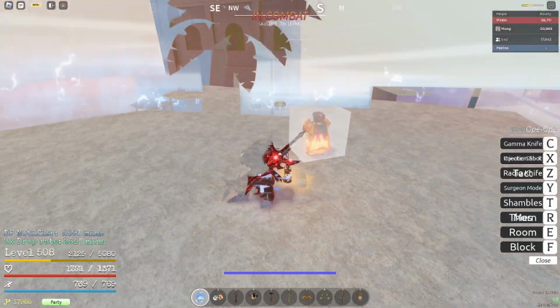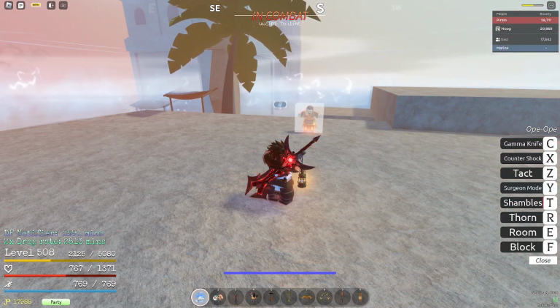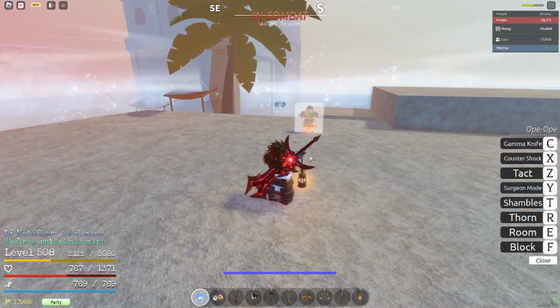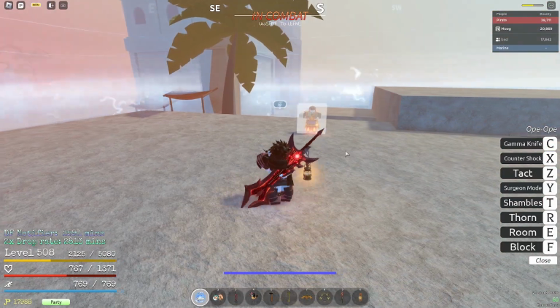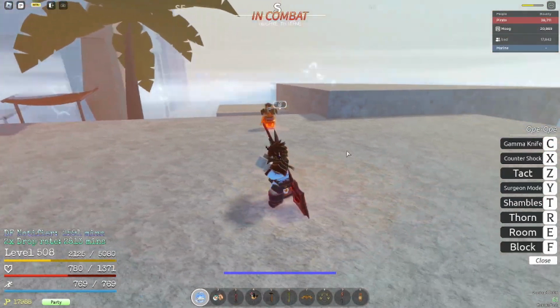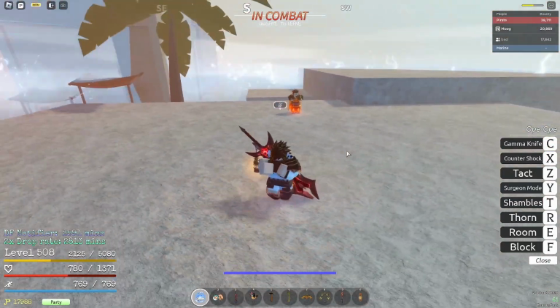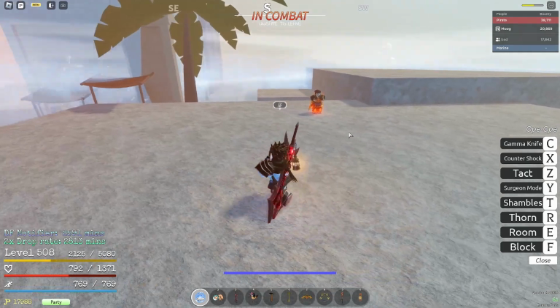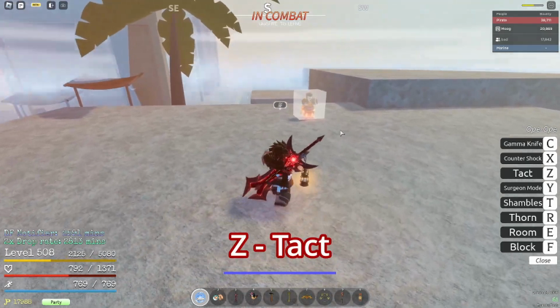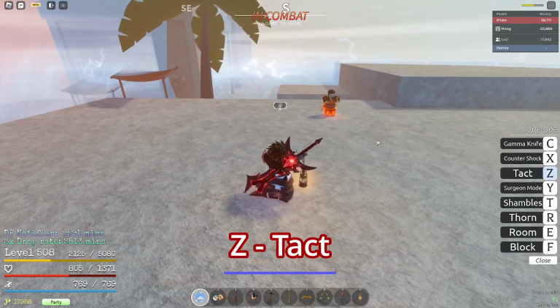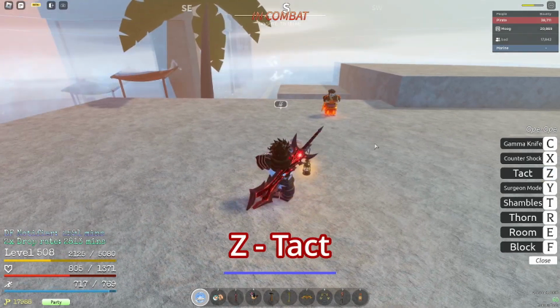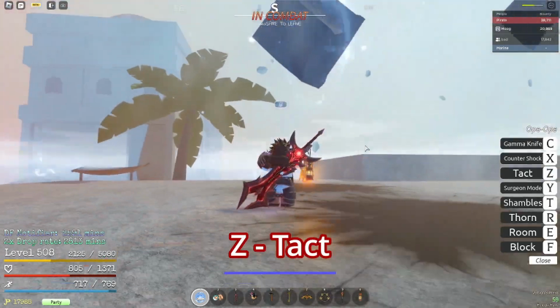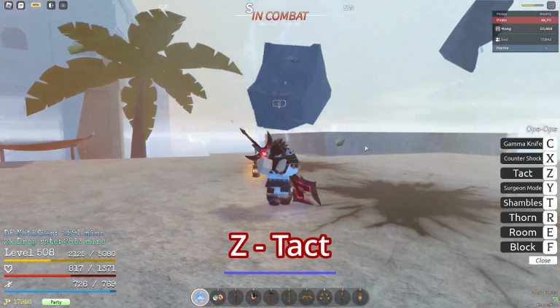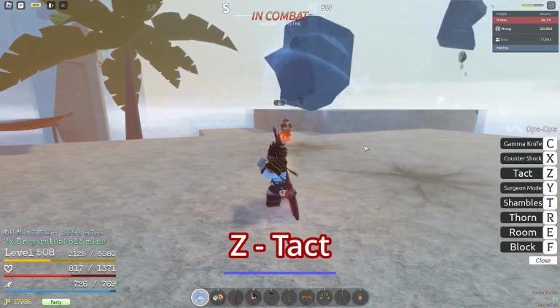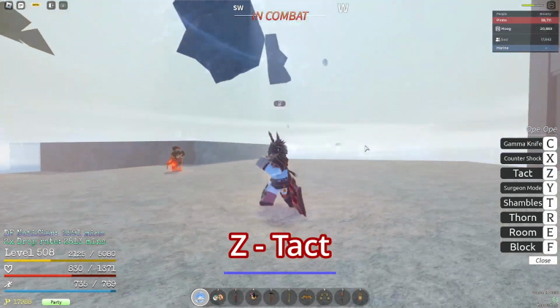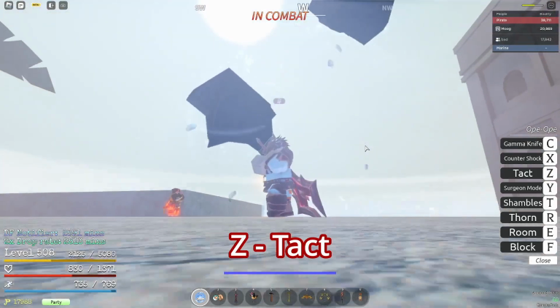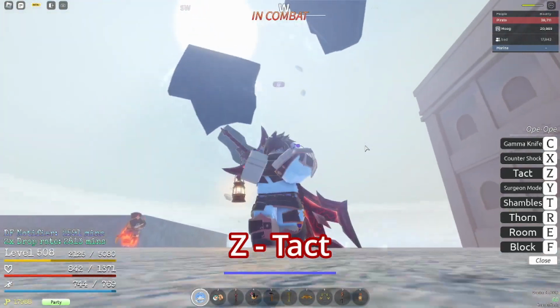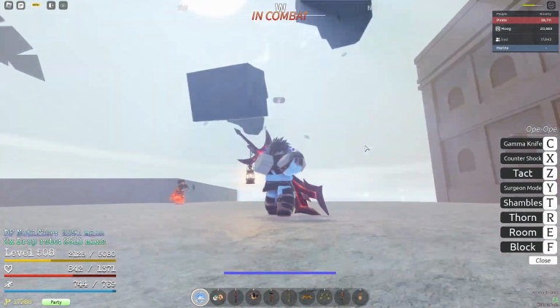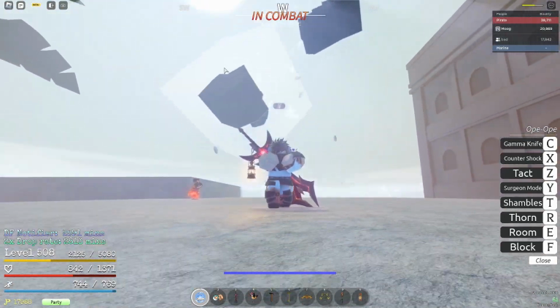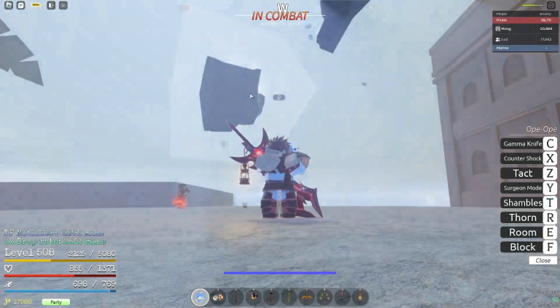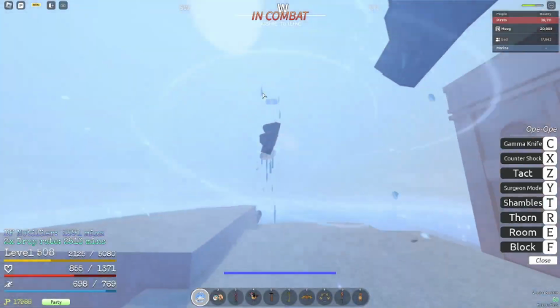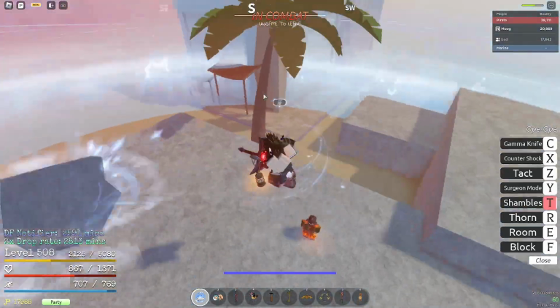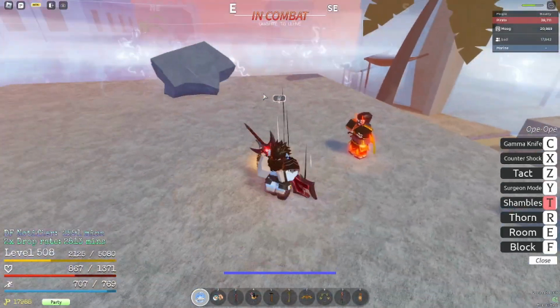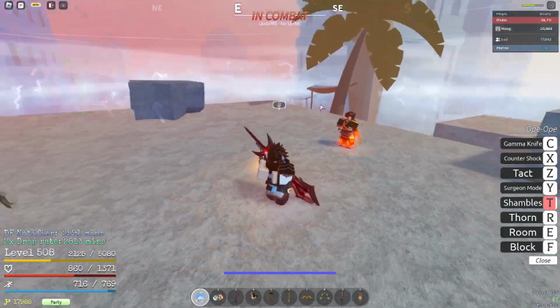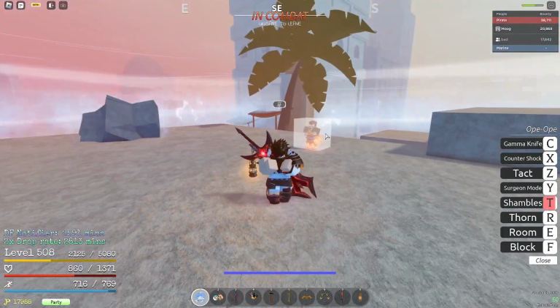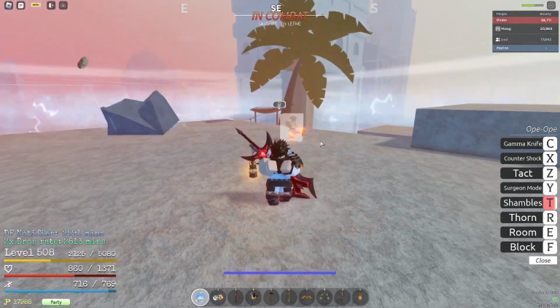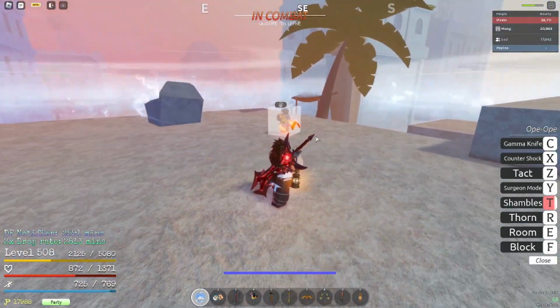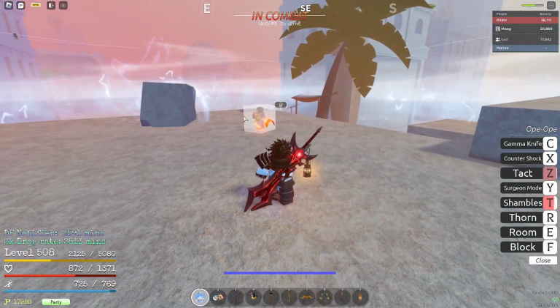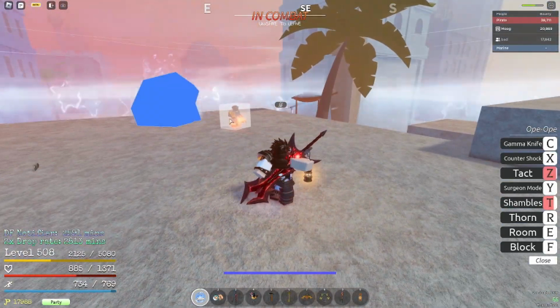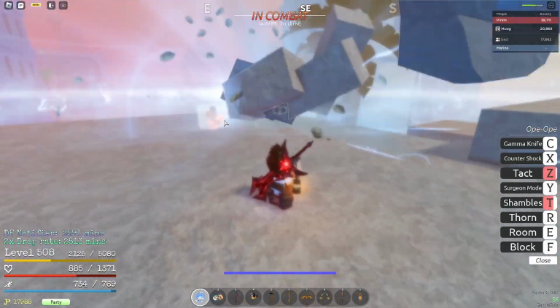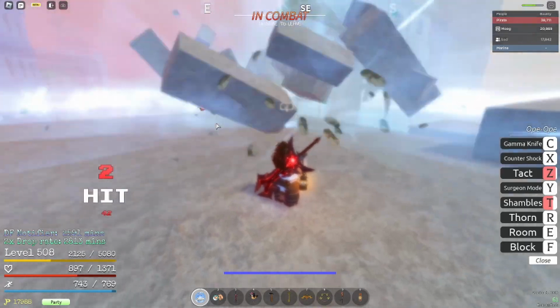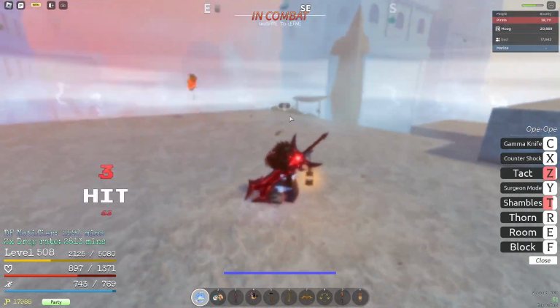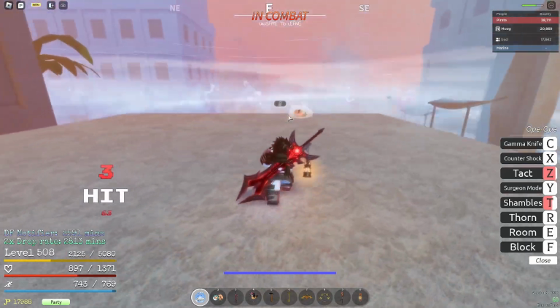There's one more move I forgot — it's Axe. You pull a bunch of meteors and you can switch with them if you want, and then you can hit the other player.